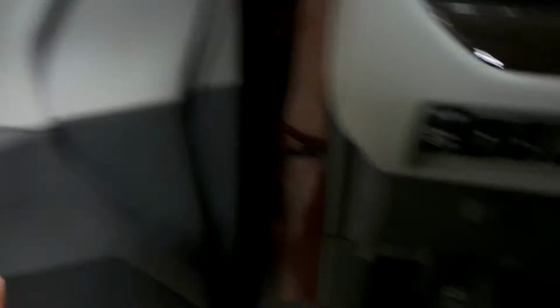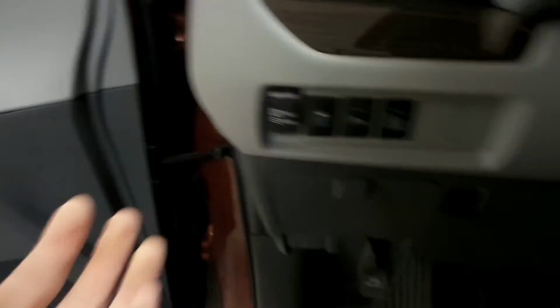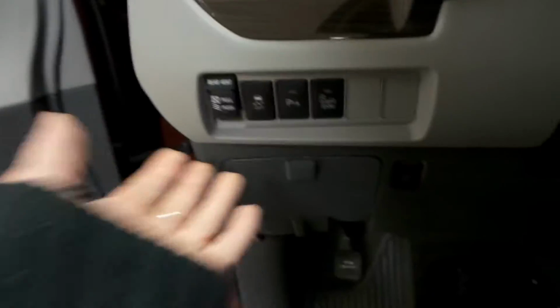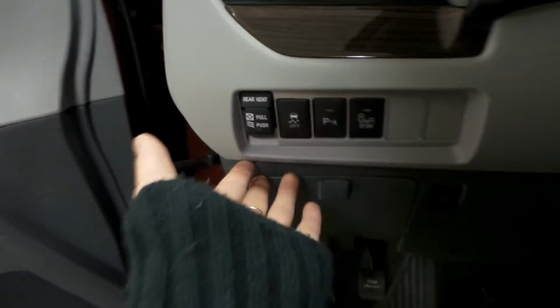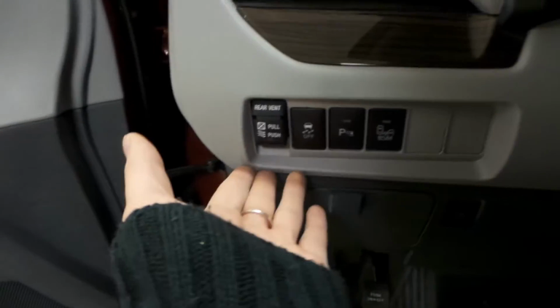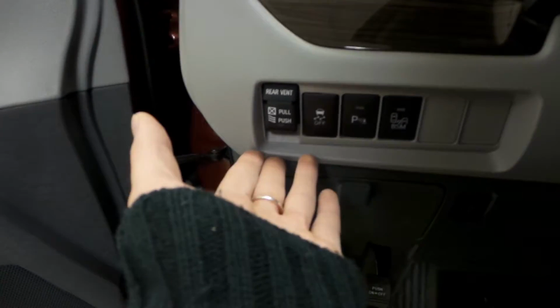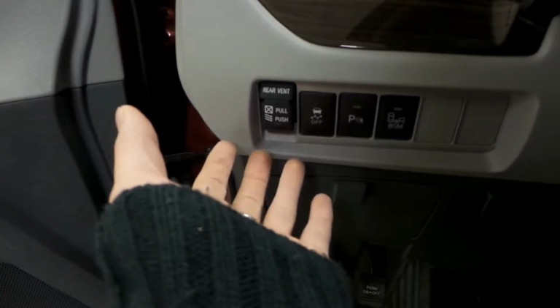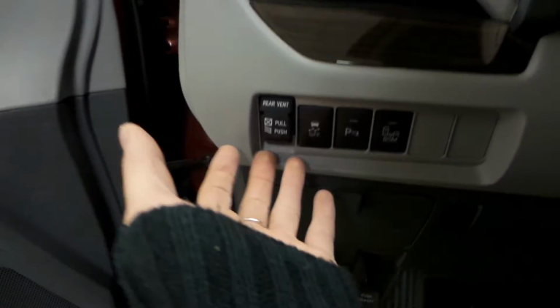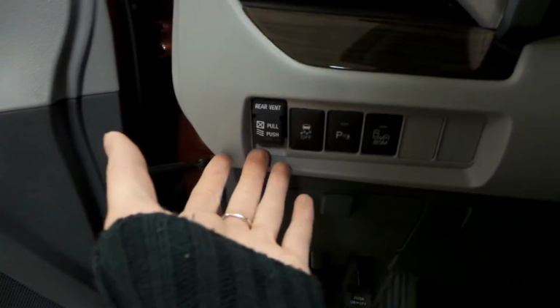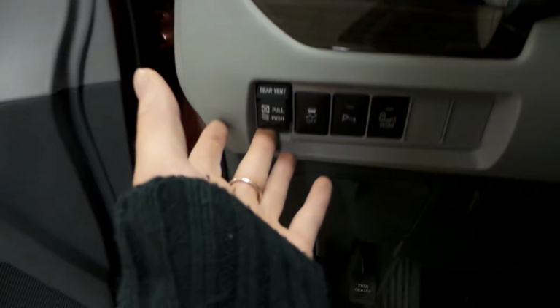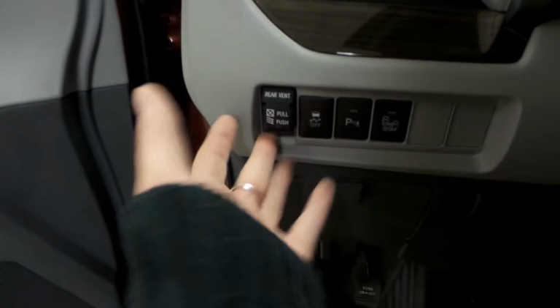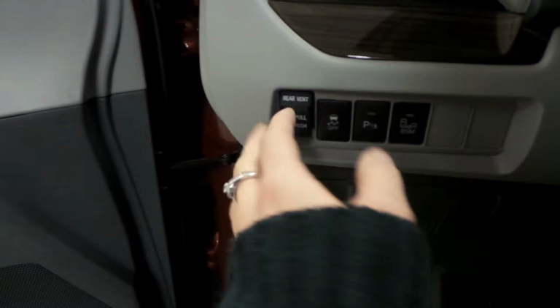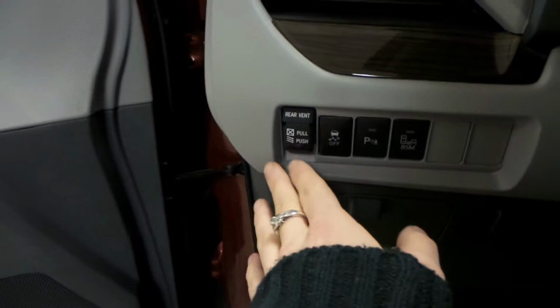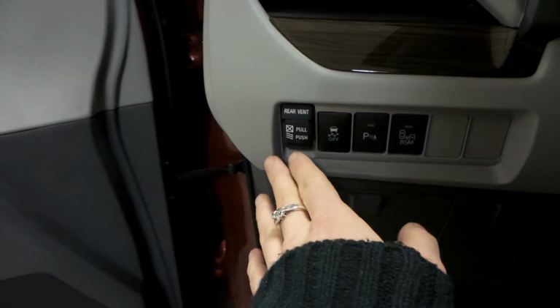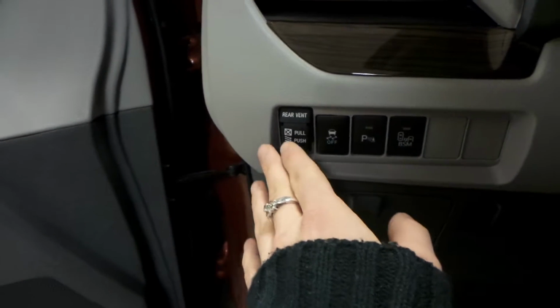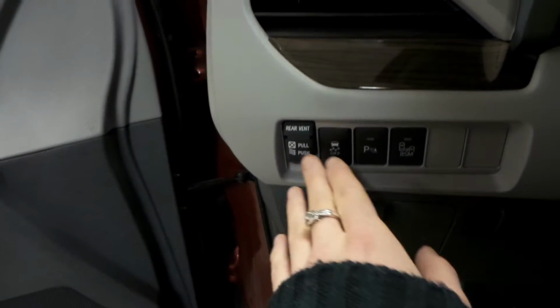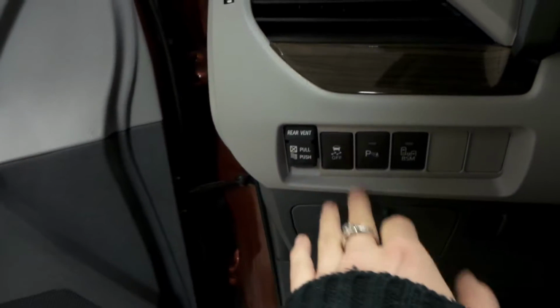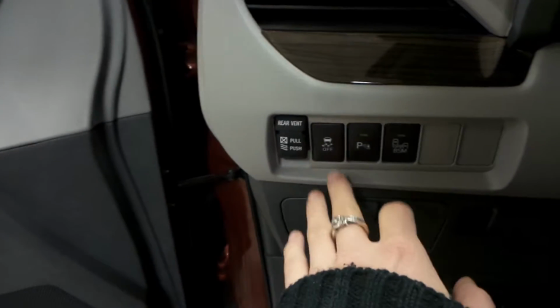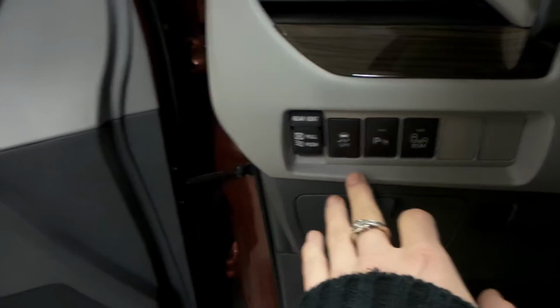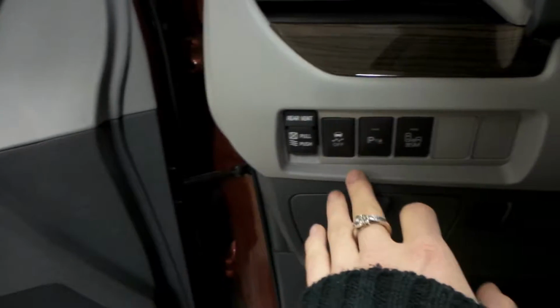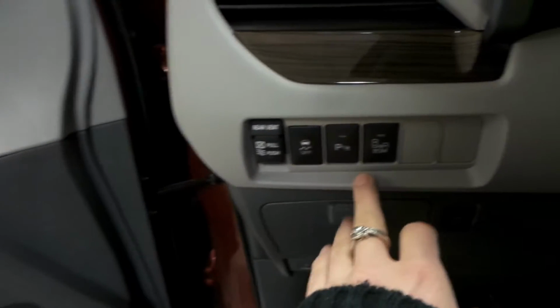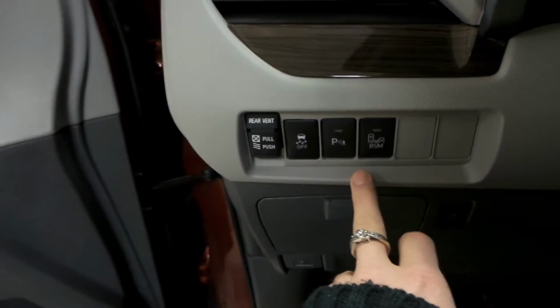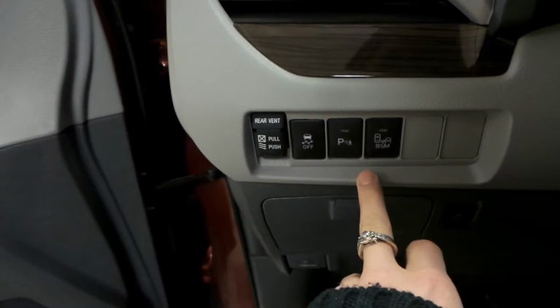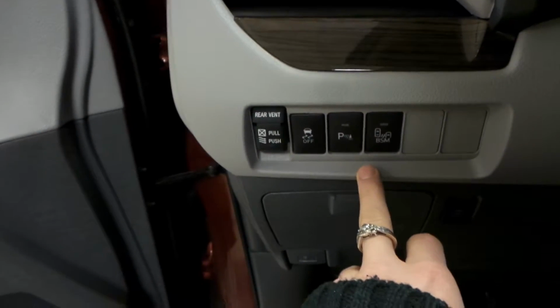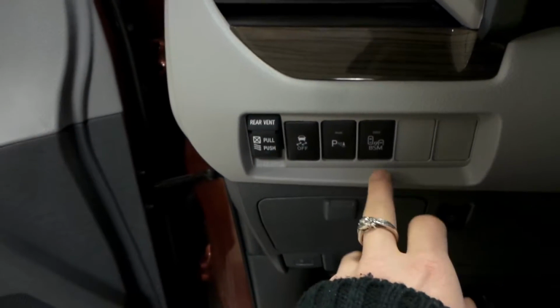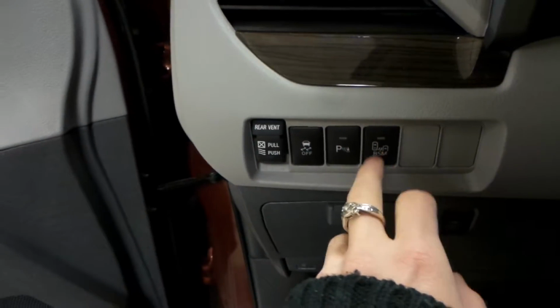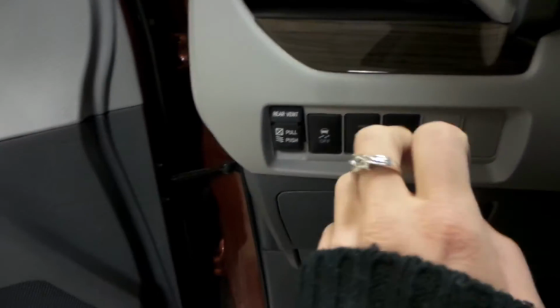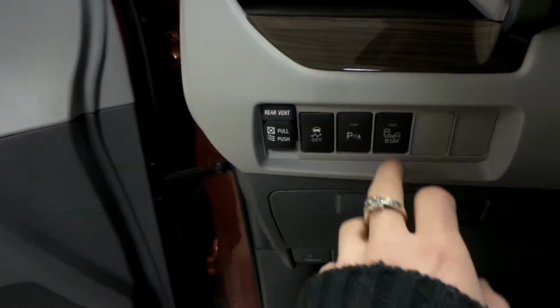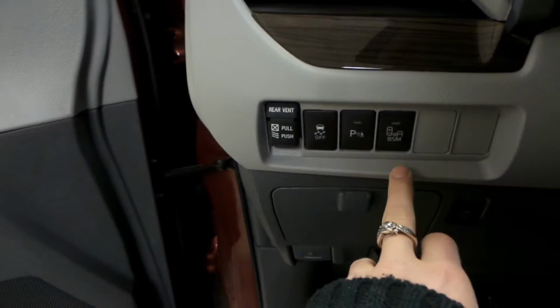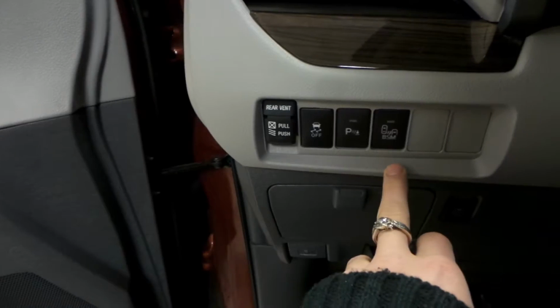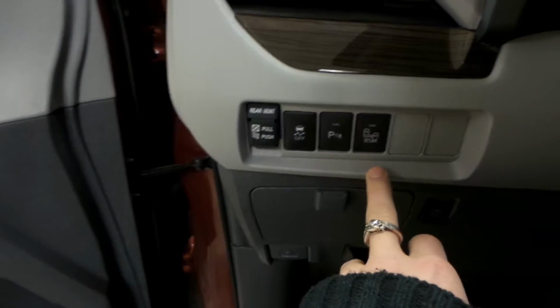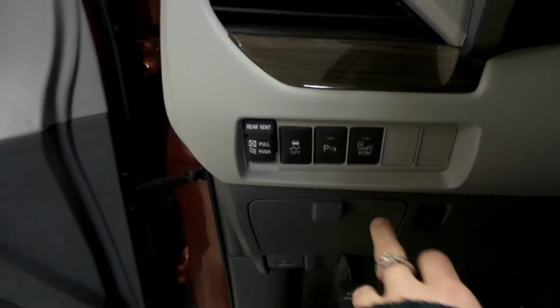Now over here you've got your rear vent with an on and off option, traction control, parking assist, and lane departure assist as well.